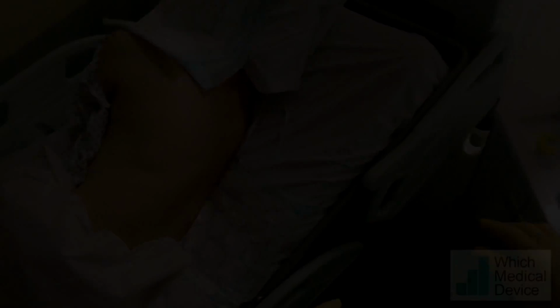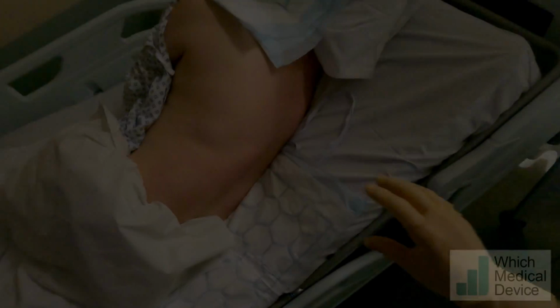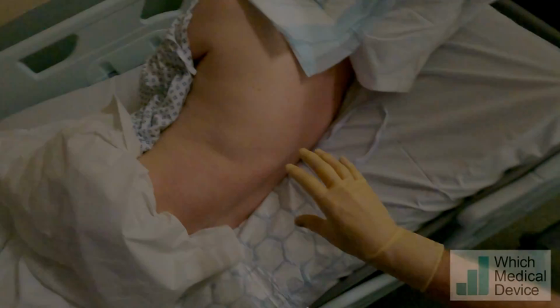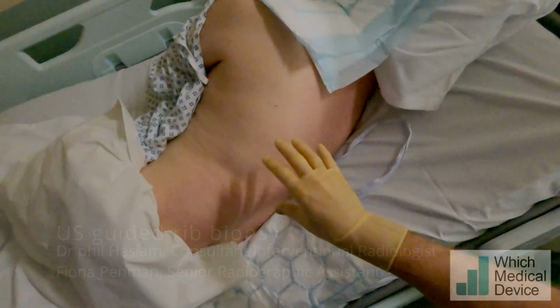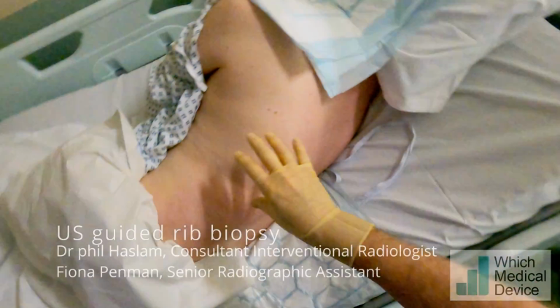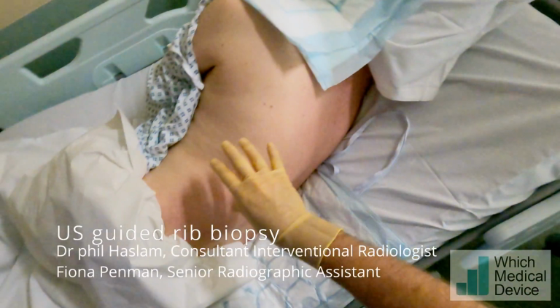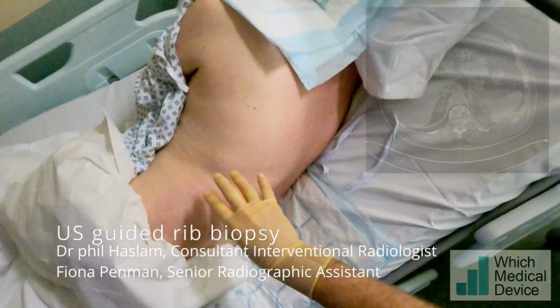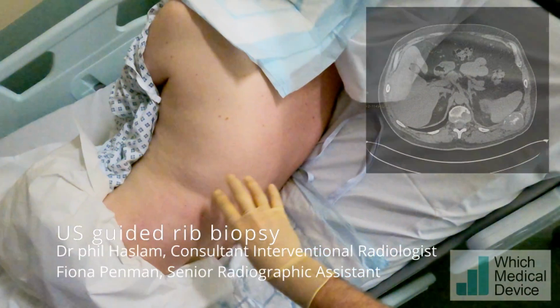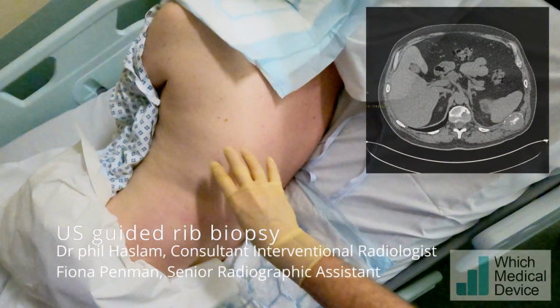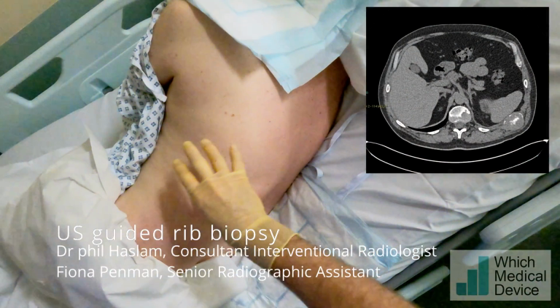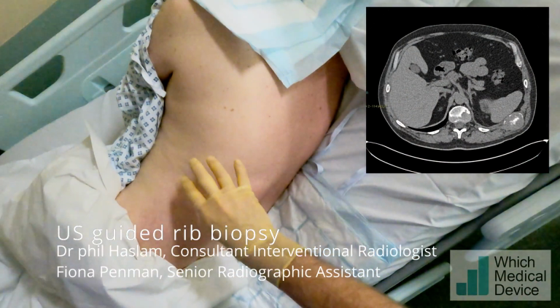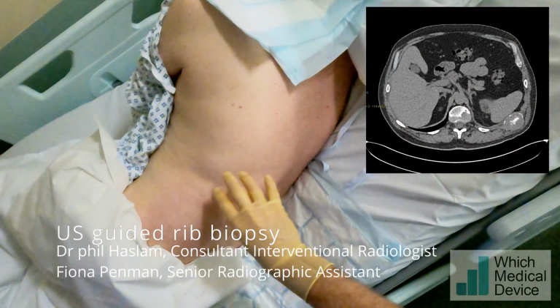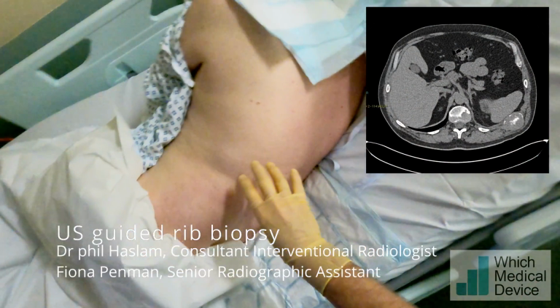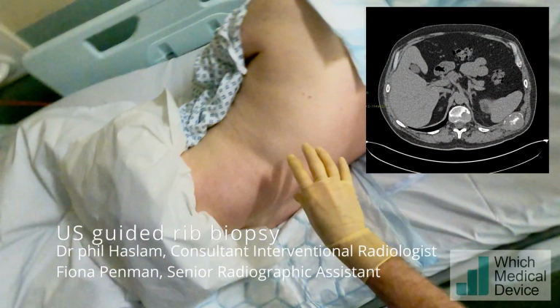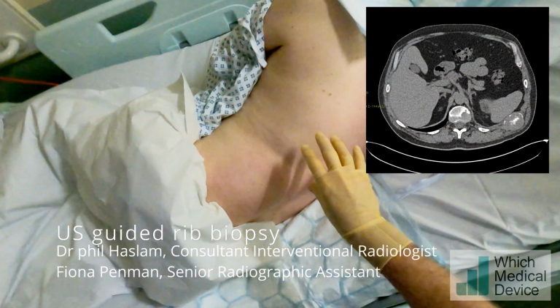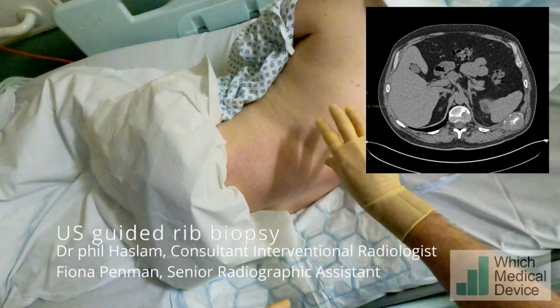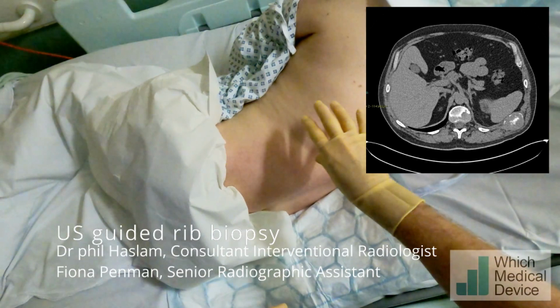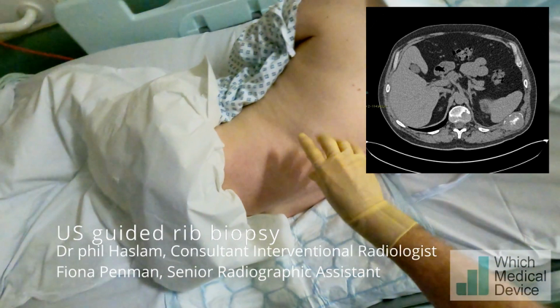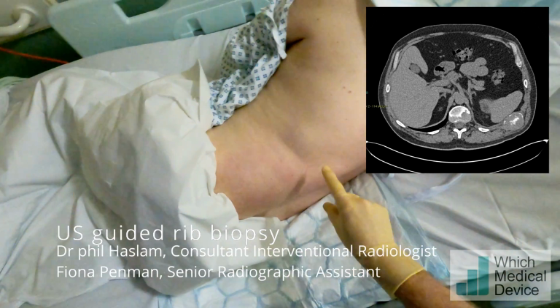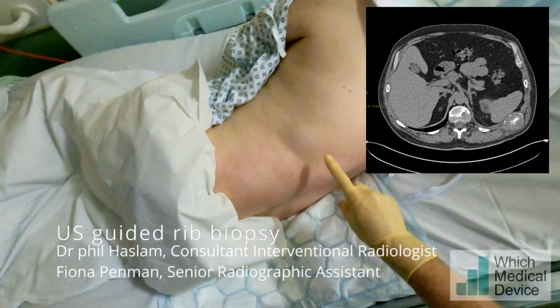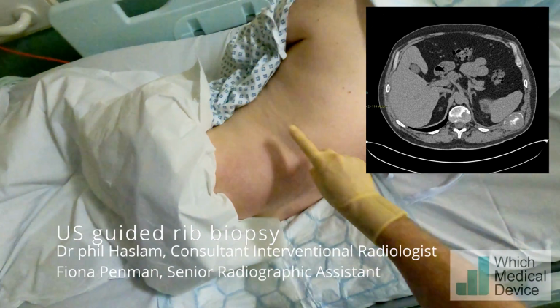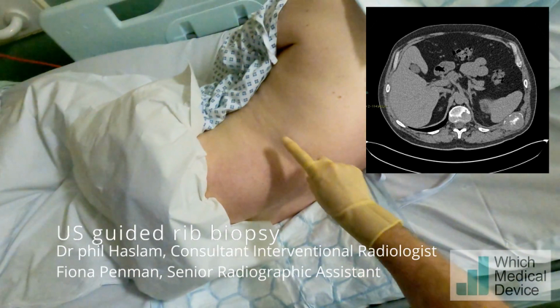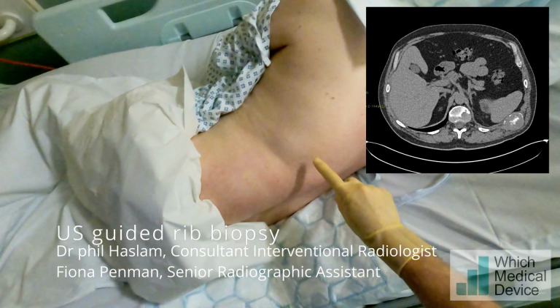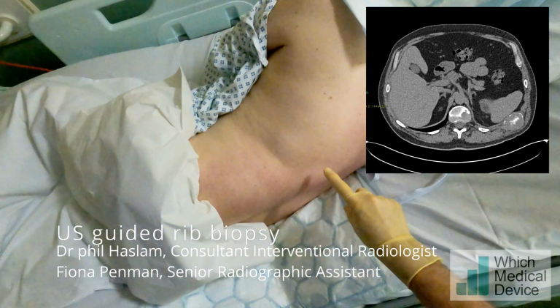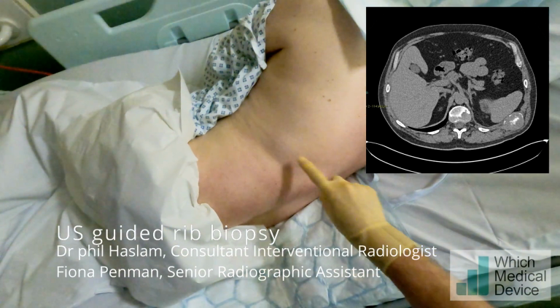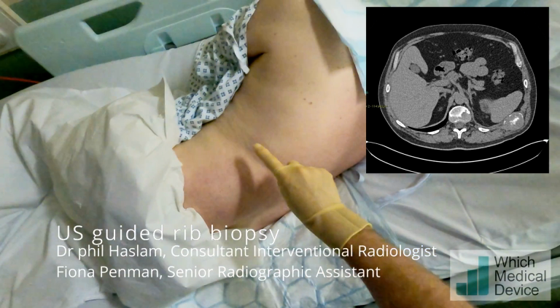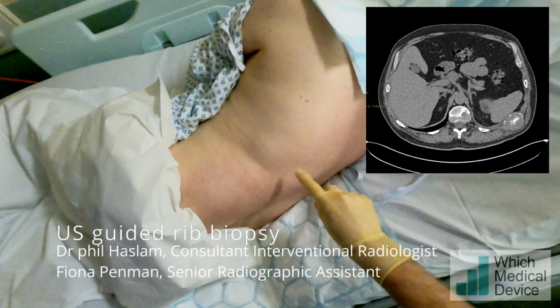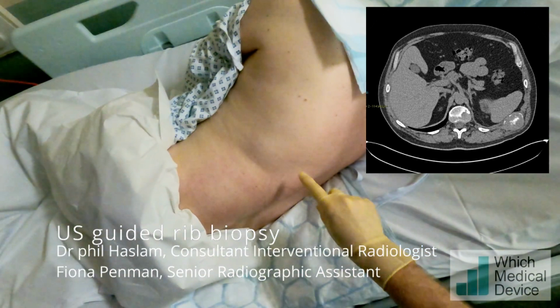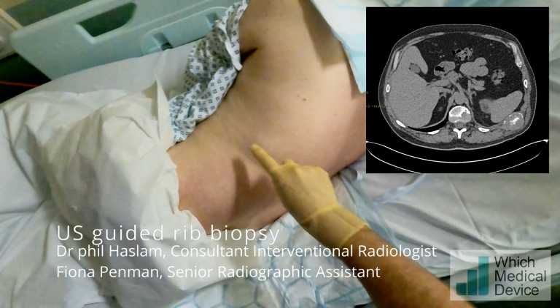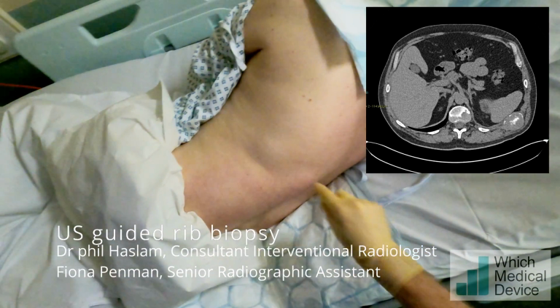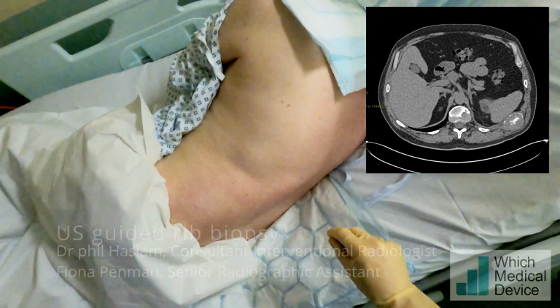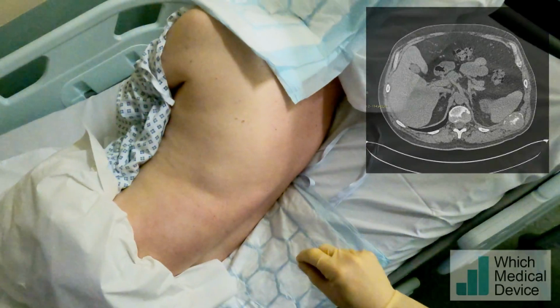So this gentleman has got a mass in his left rib and what we're going to do is an ultrasound-guided biopsy just along this point here to find out what this is and give it a tissue diagnosis.